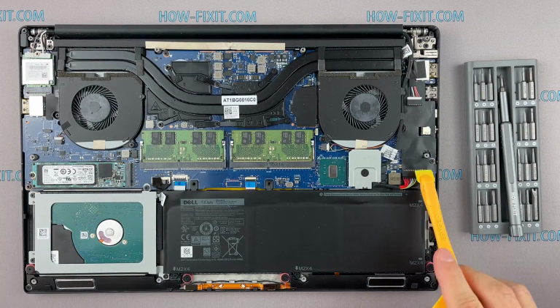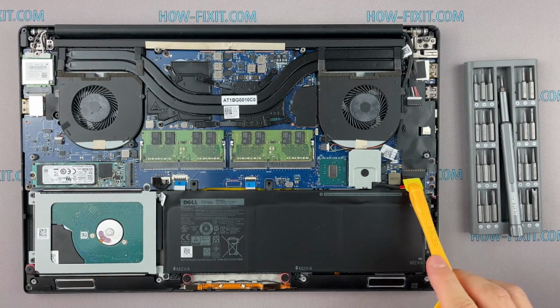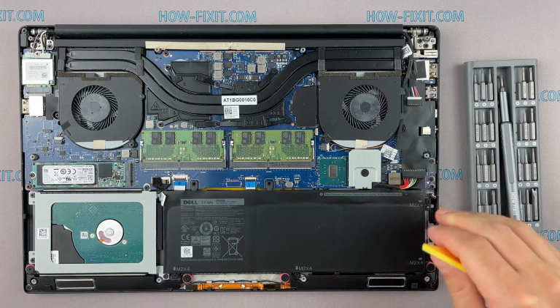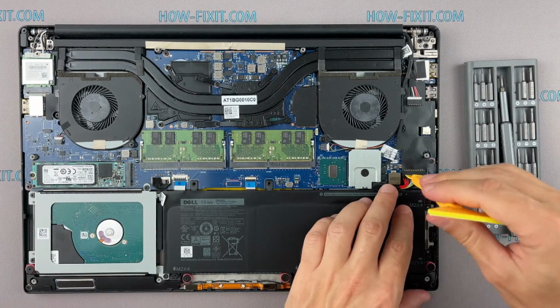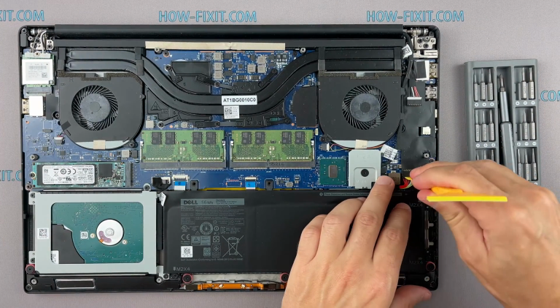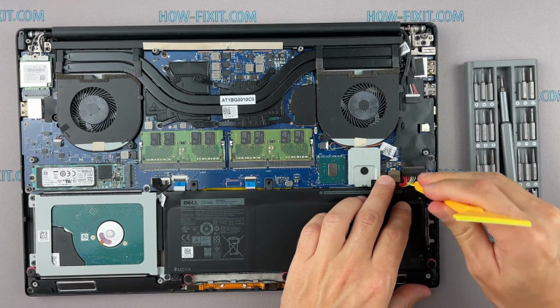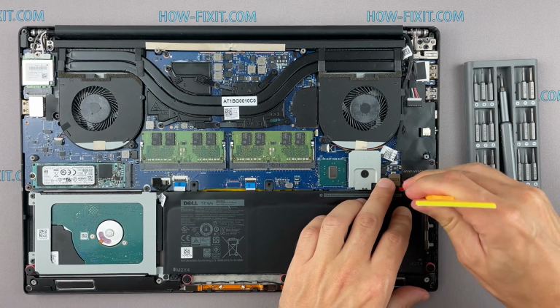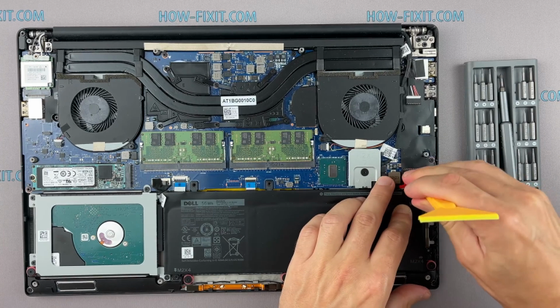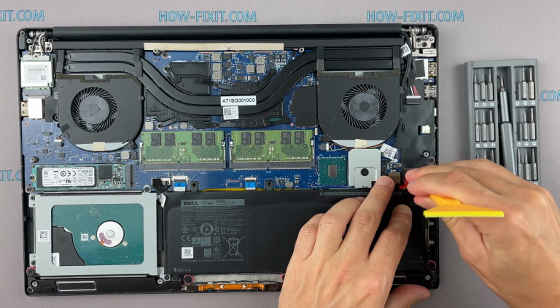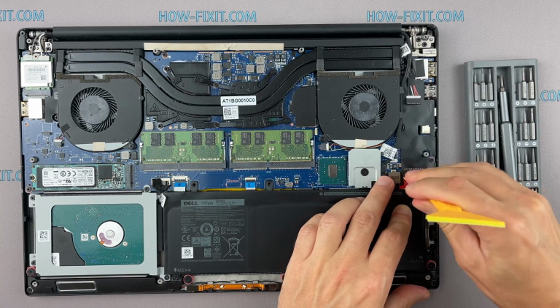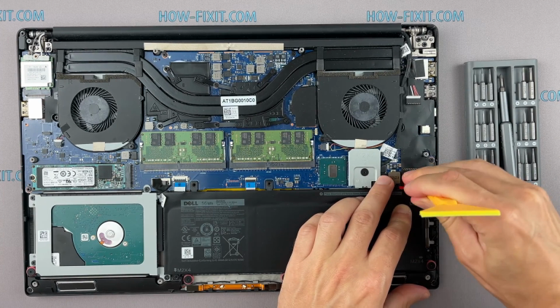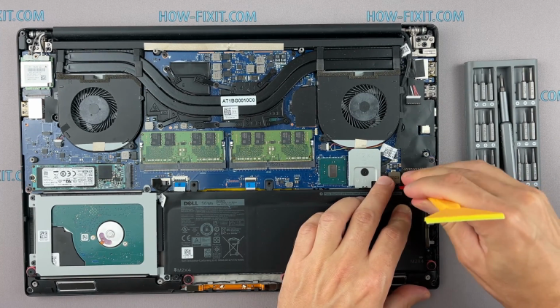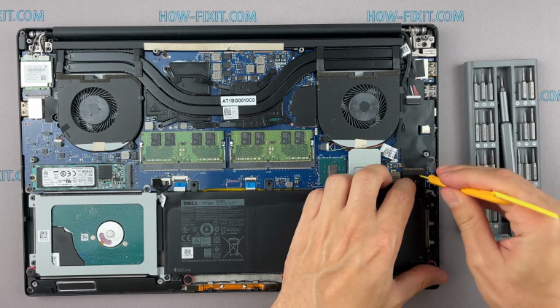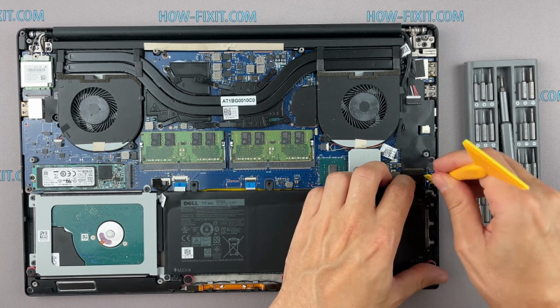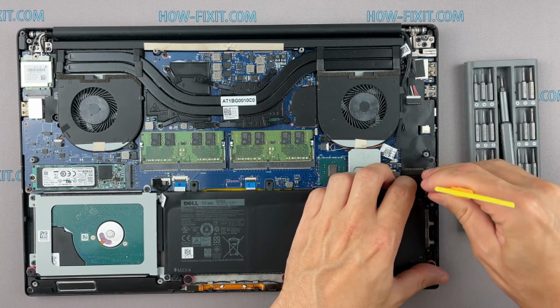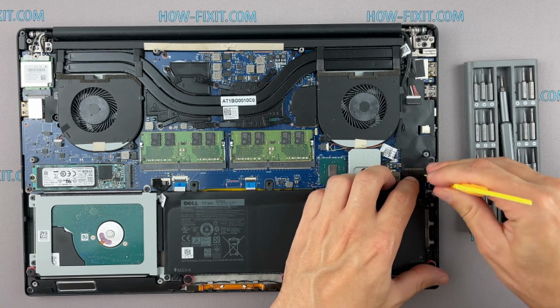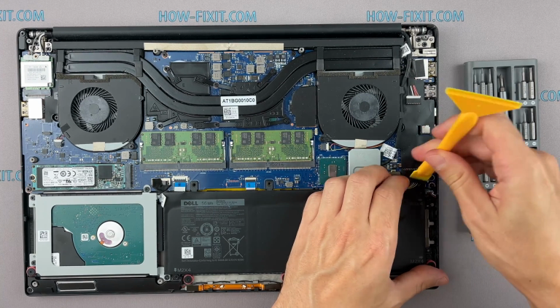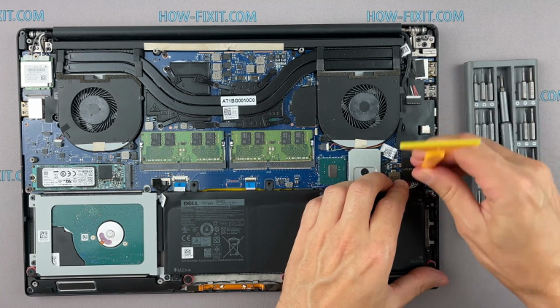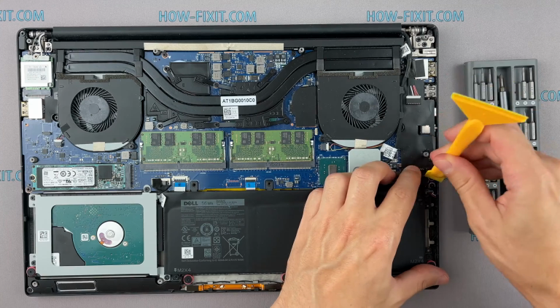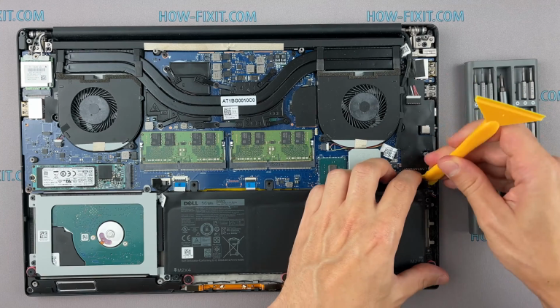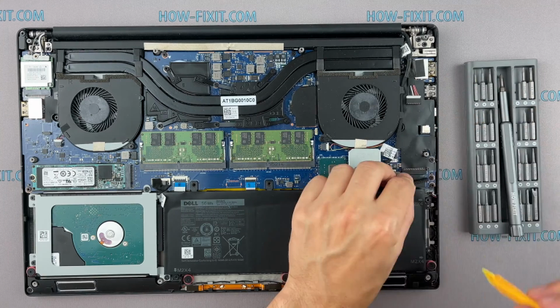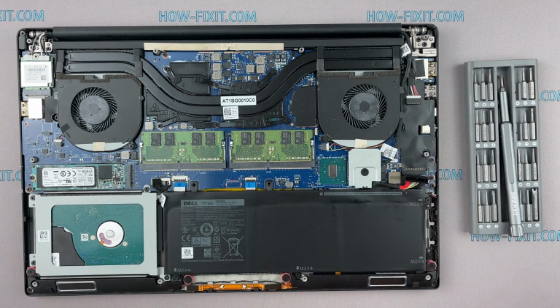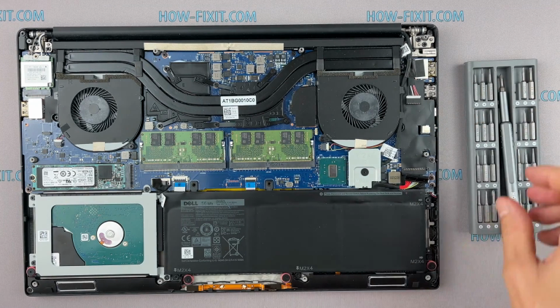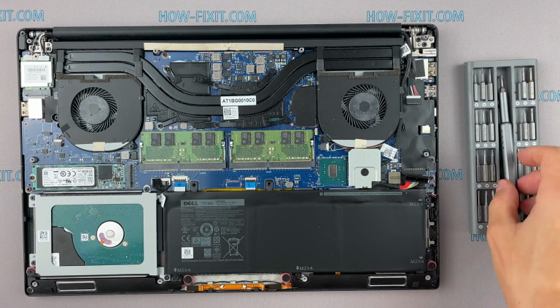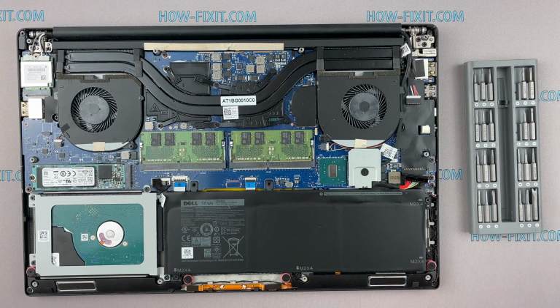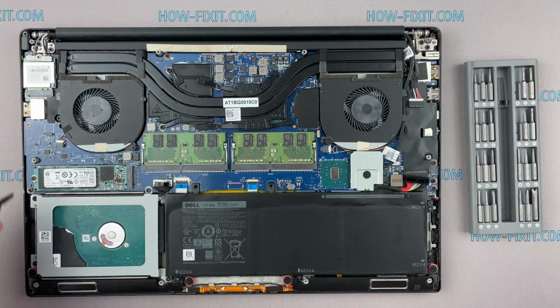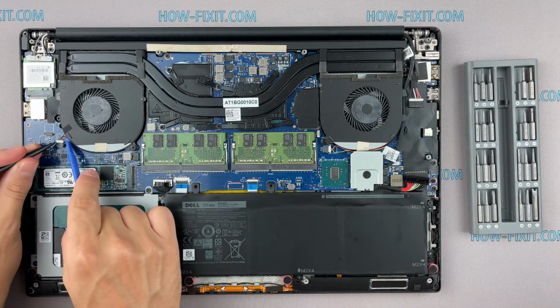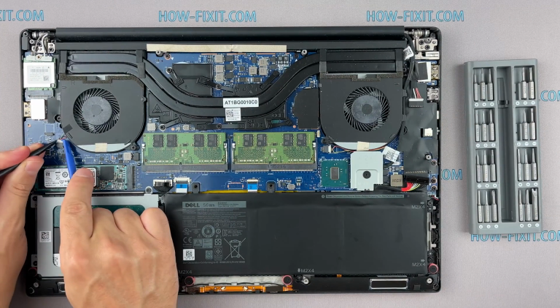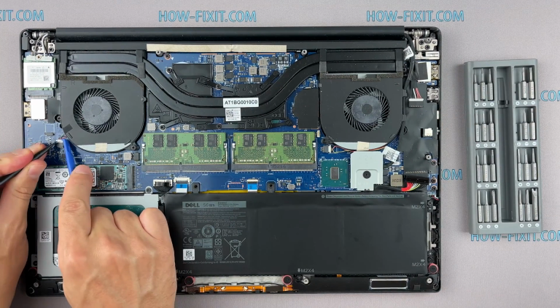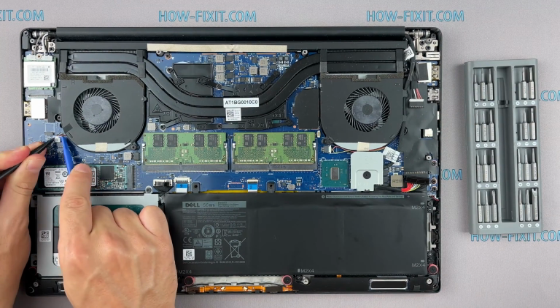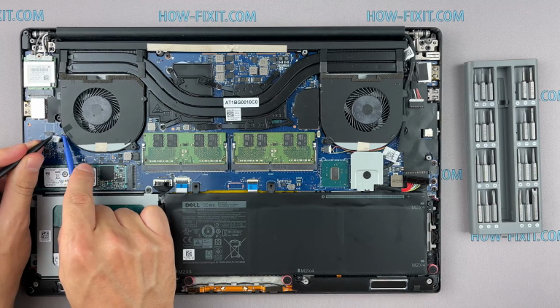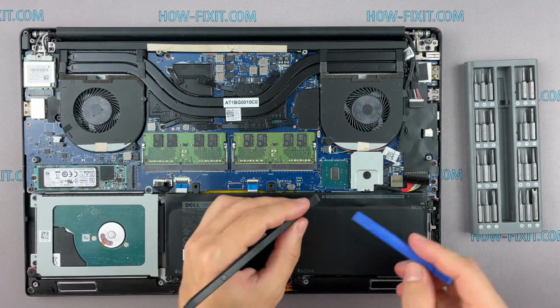Disconnect the battery cable from the motherboard. Now let's begin to remove the cooling system. Disconnect the fan cables.